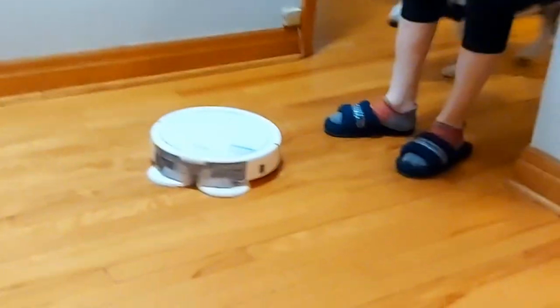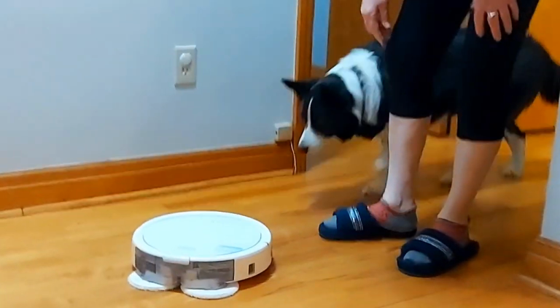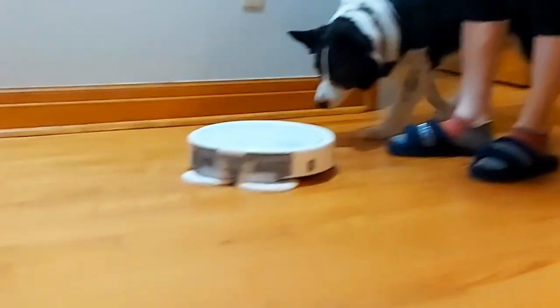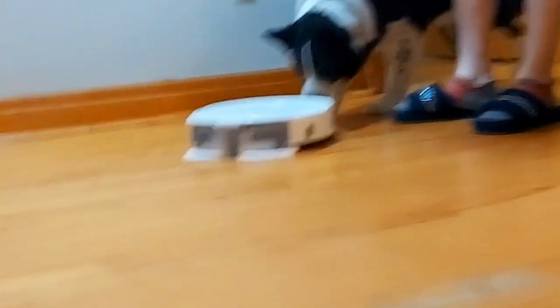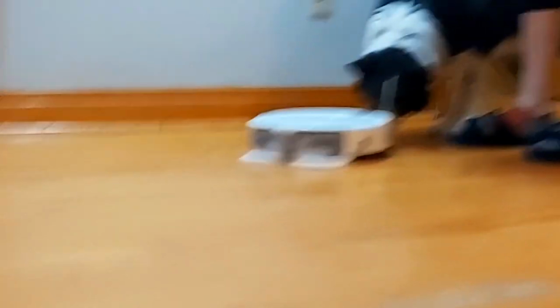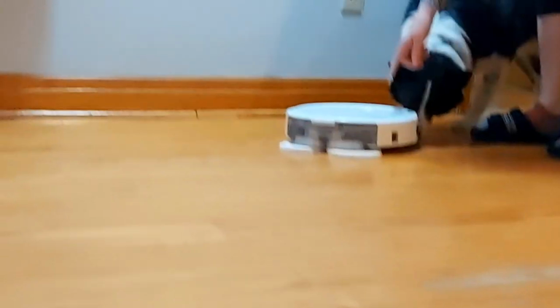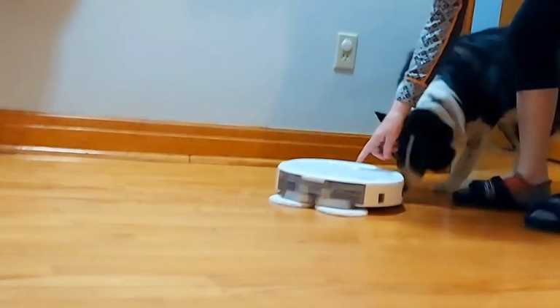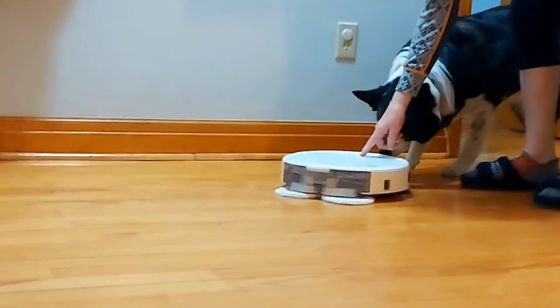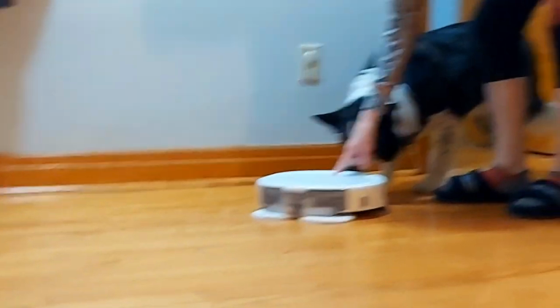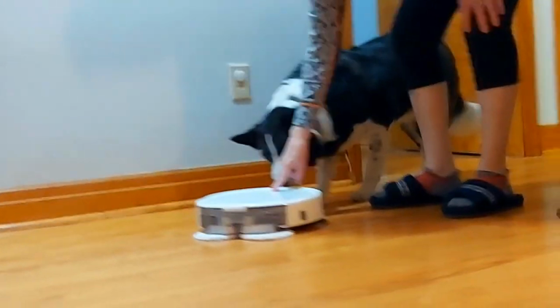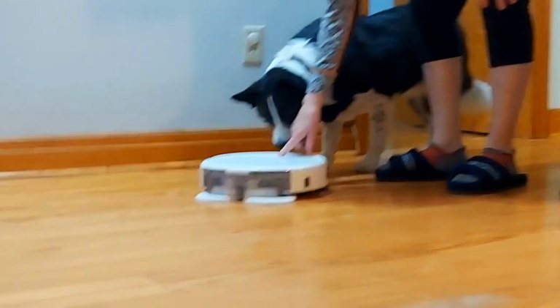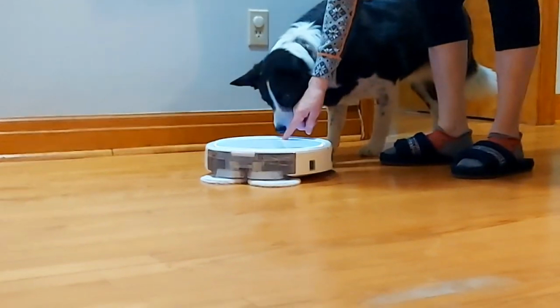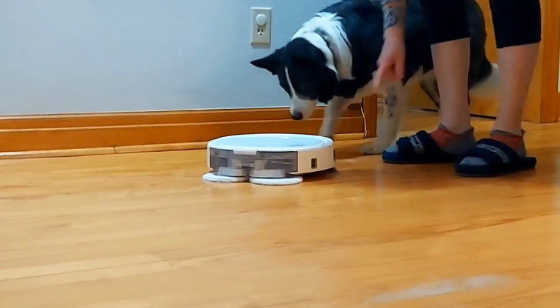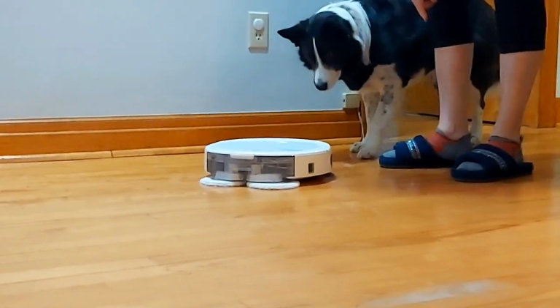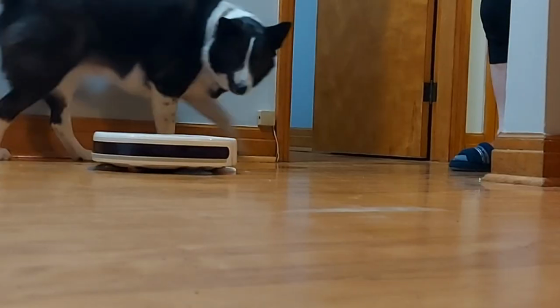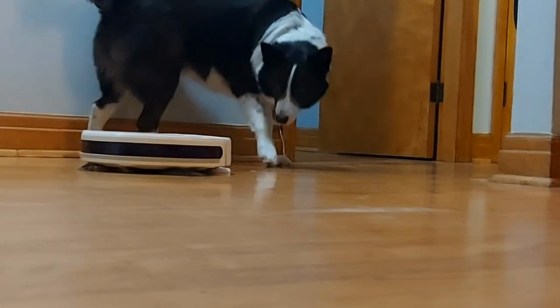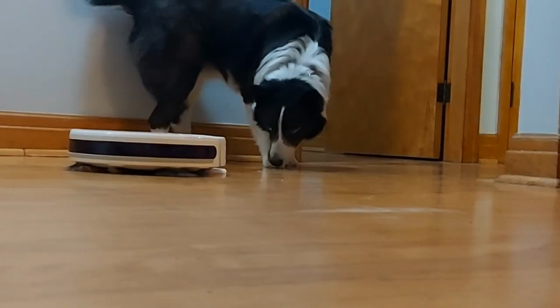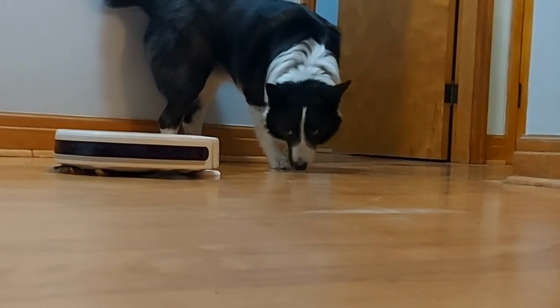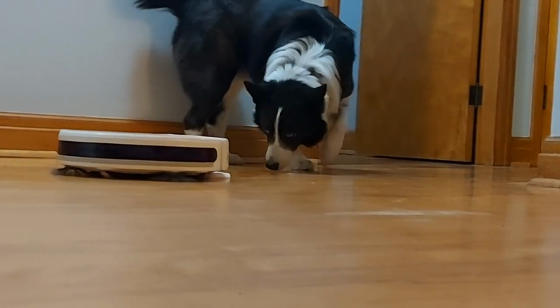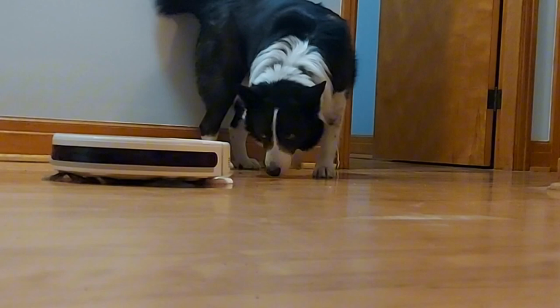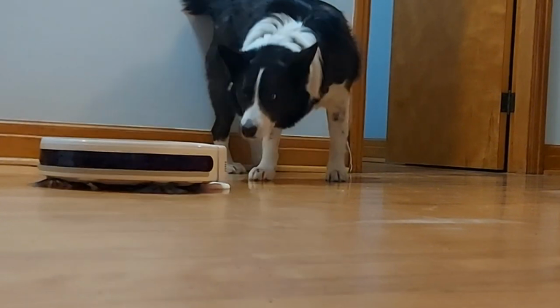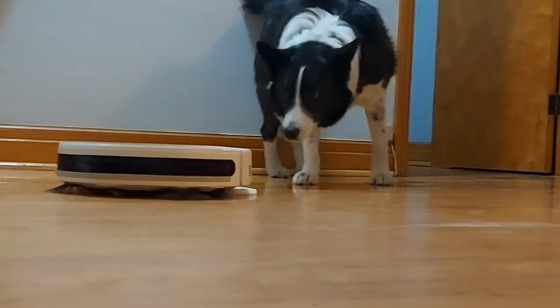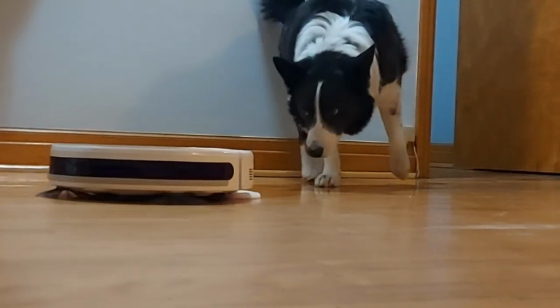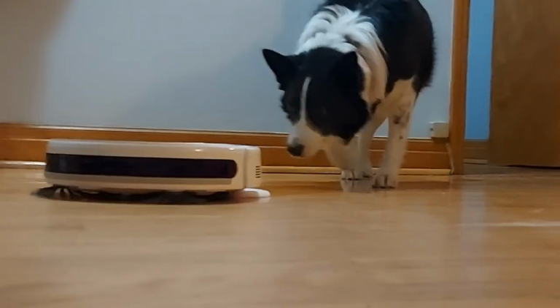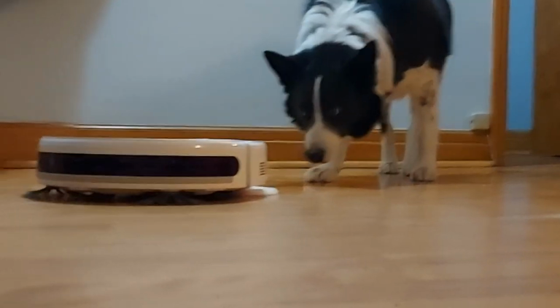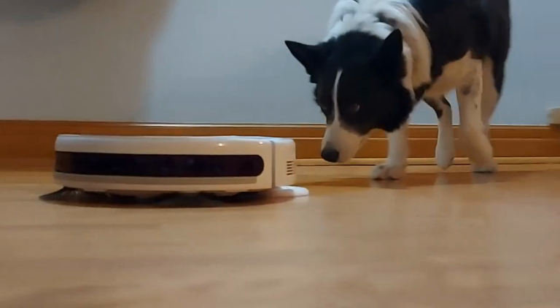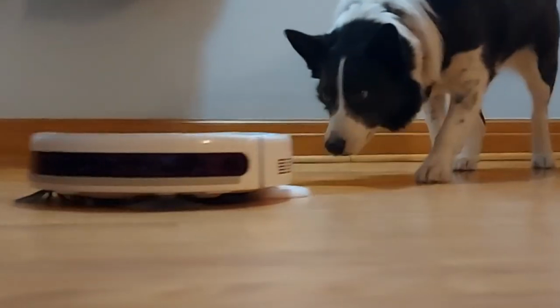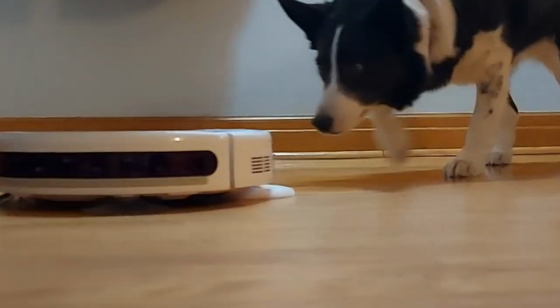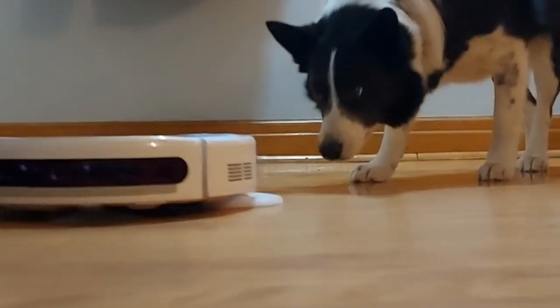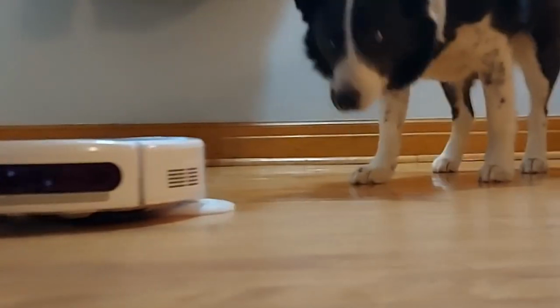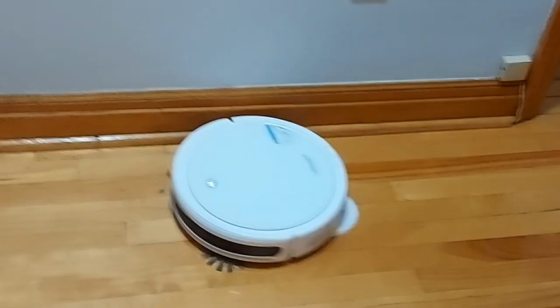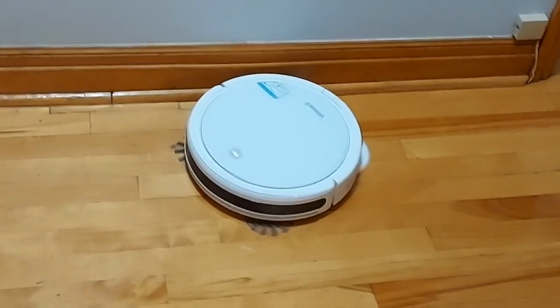This is the Bissell Pet Robot two-in-one wet mop and dry. I've had it for two years and I'm going to share my likes and dislikes. First off, I noticed right away it's super quiet compared to other robots.